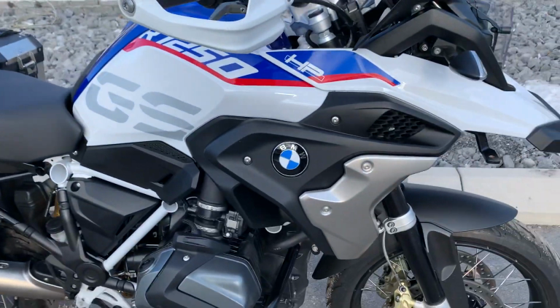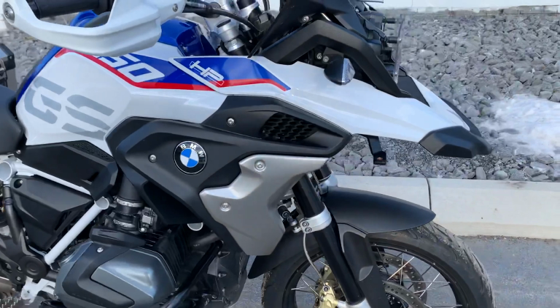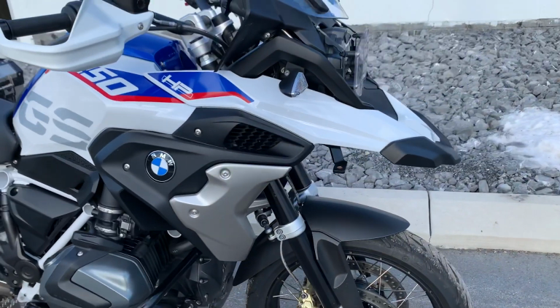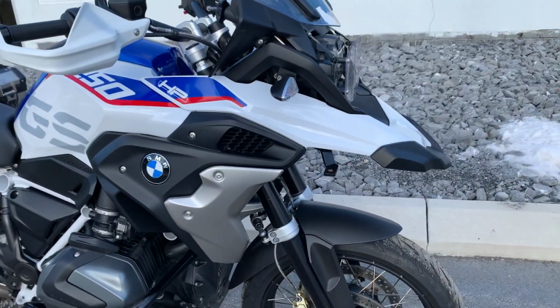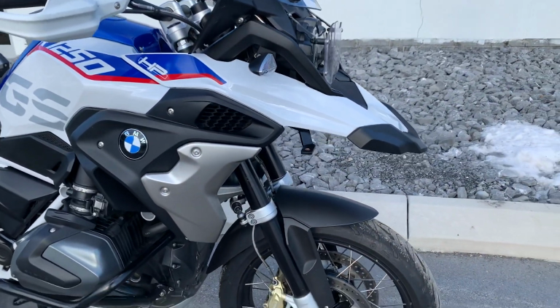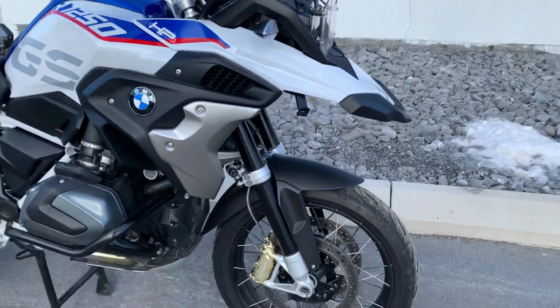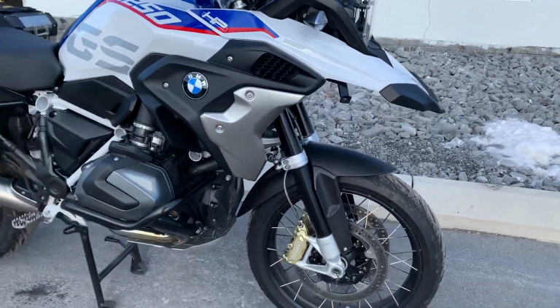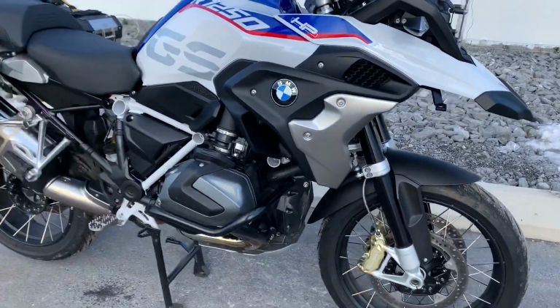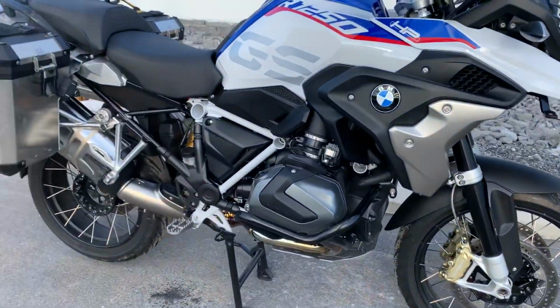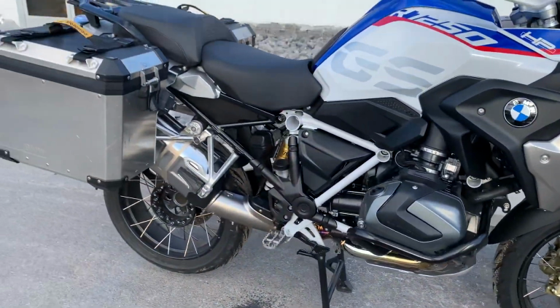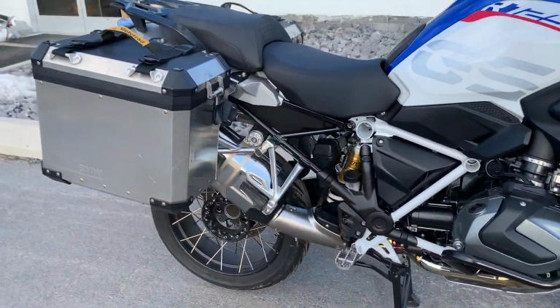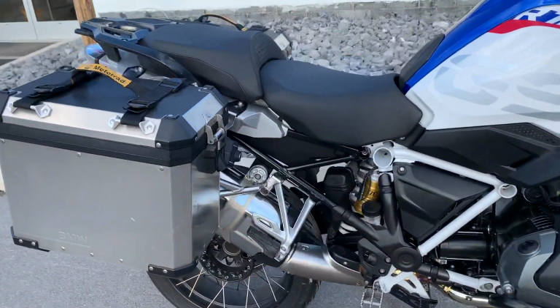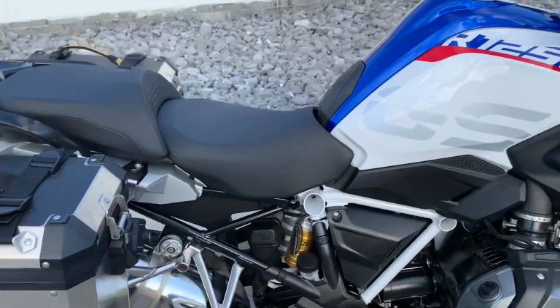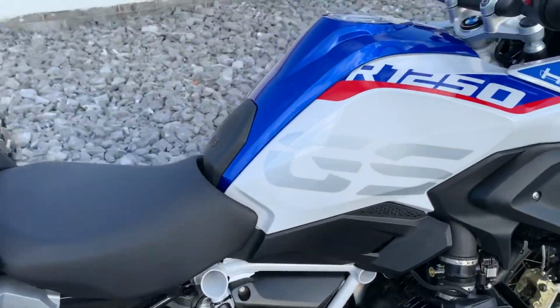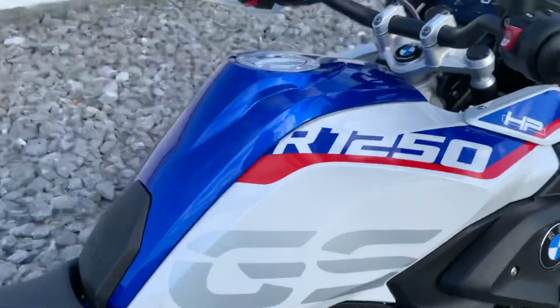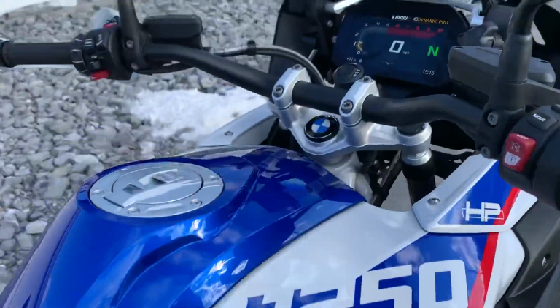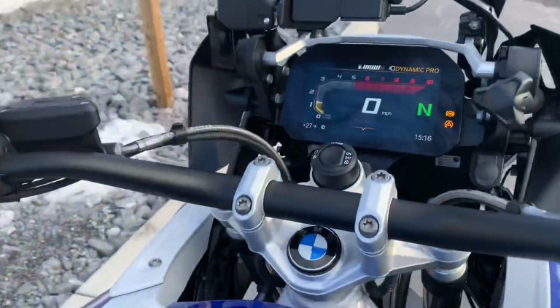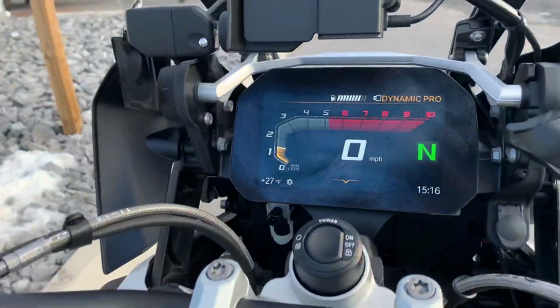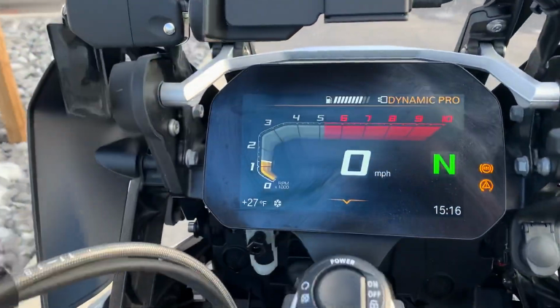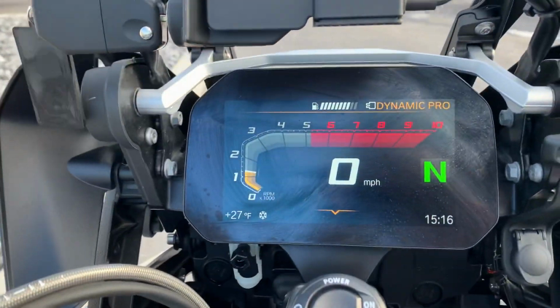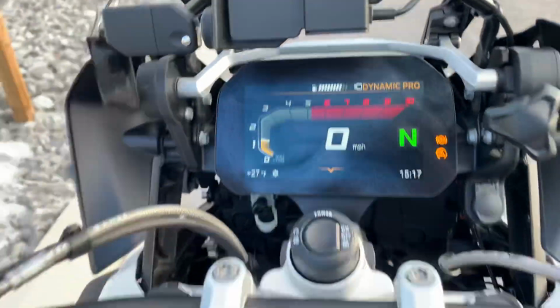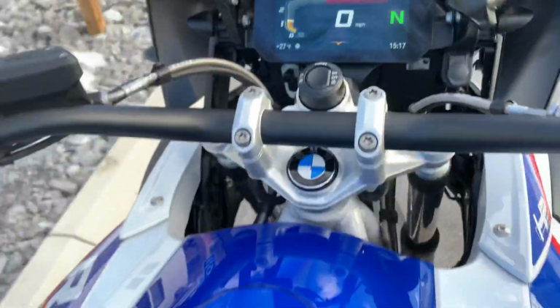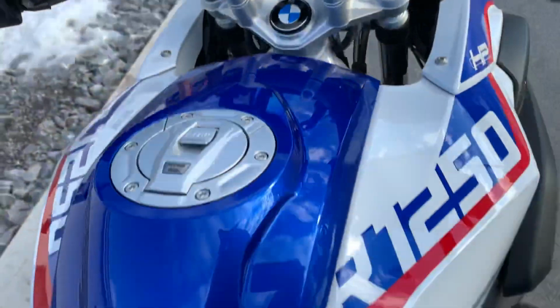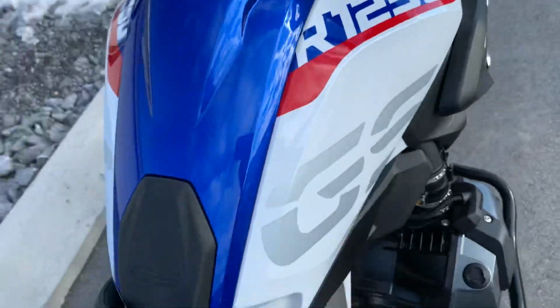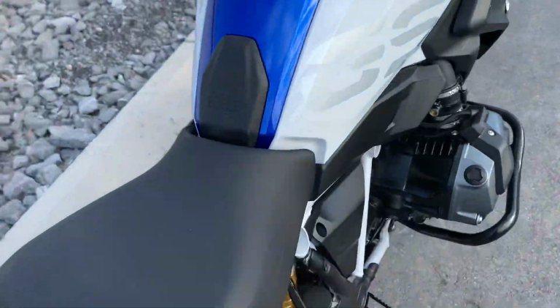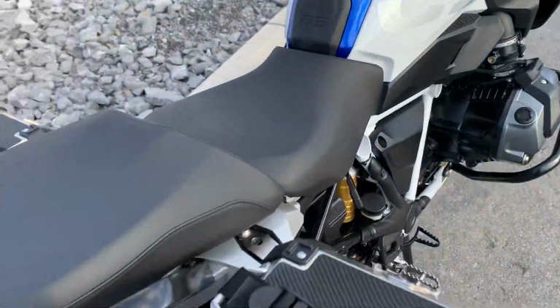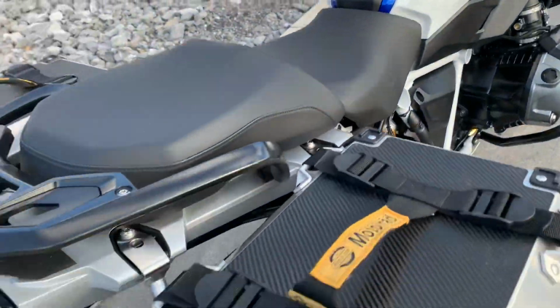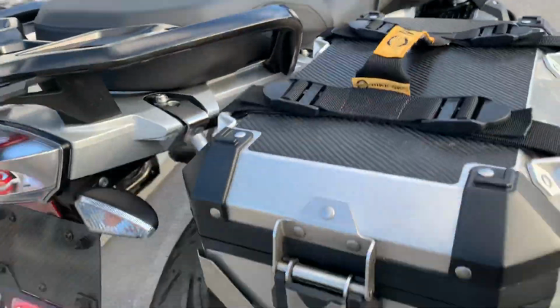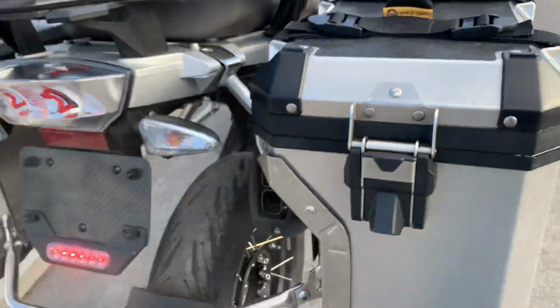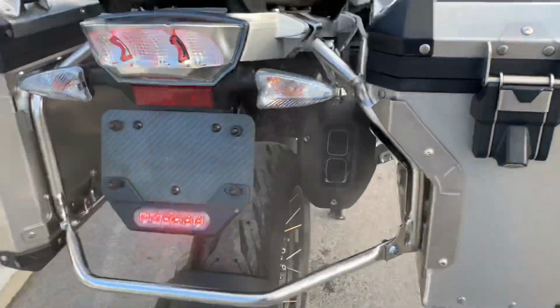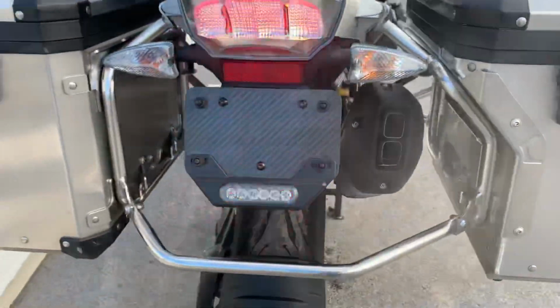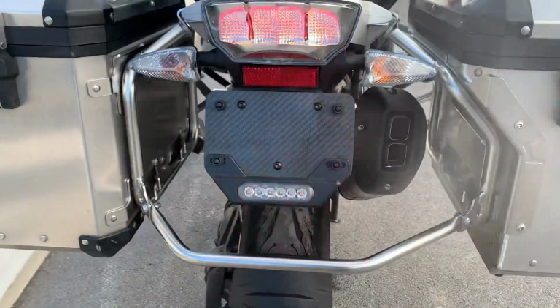New tires, dealer maintained, 8,100 miles, mint condition. It also has a Philly brake light.